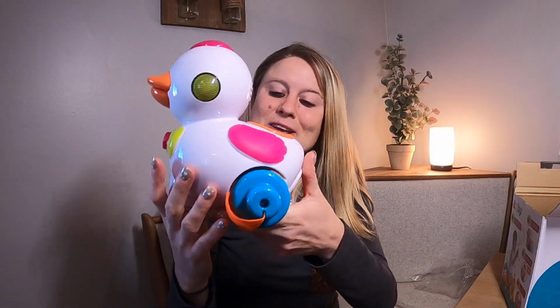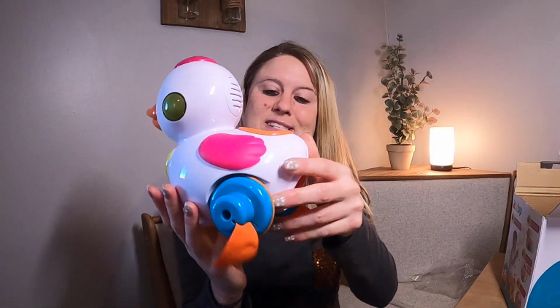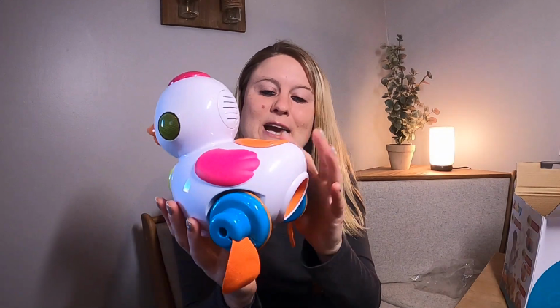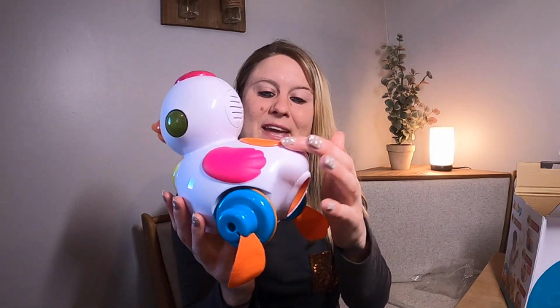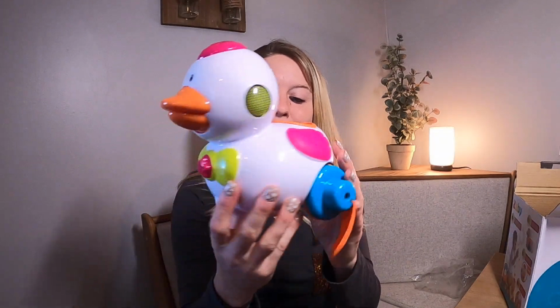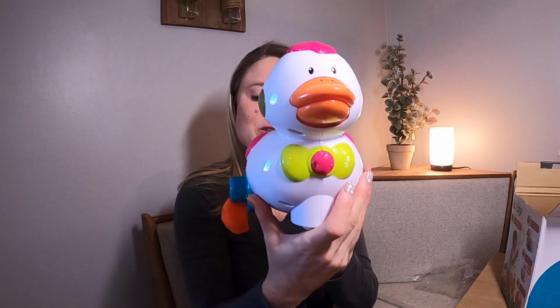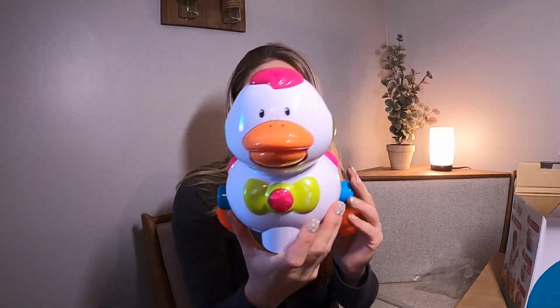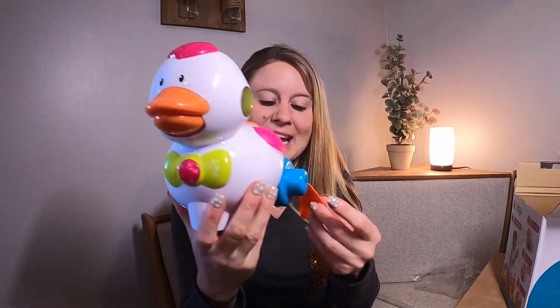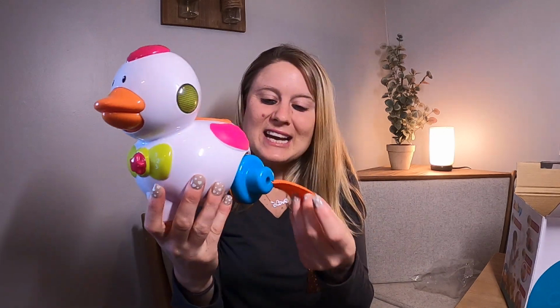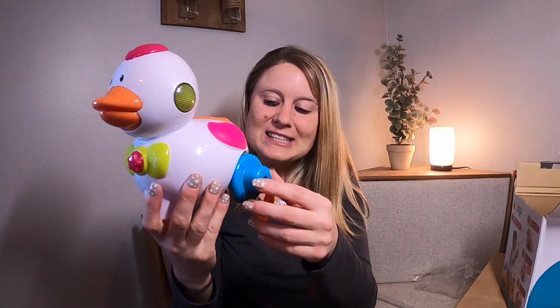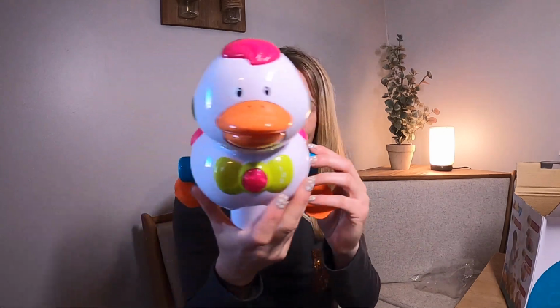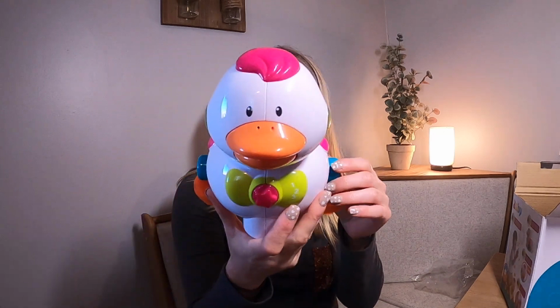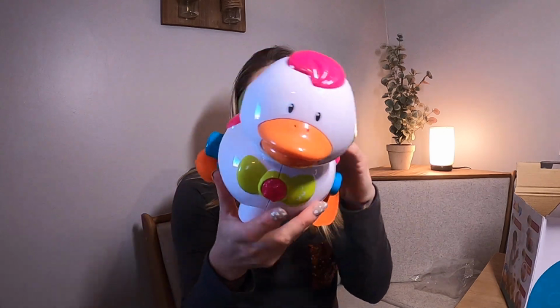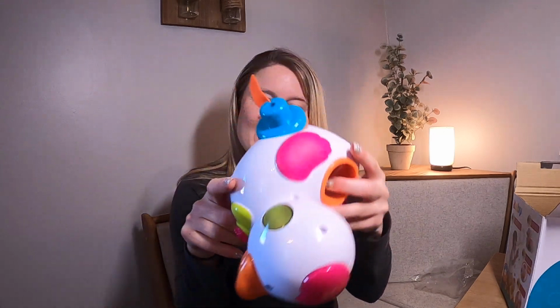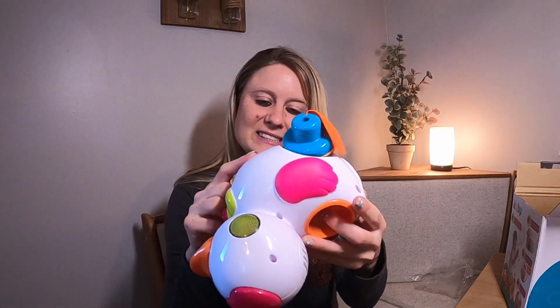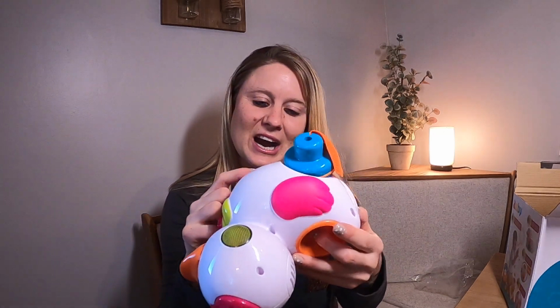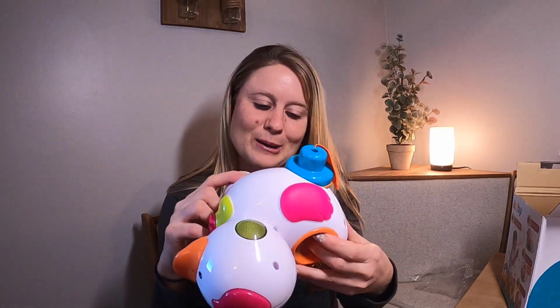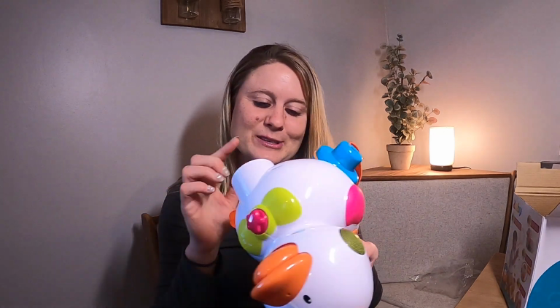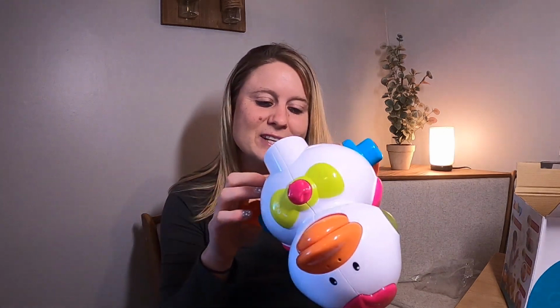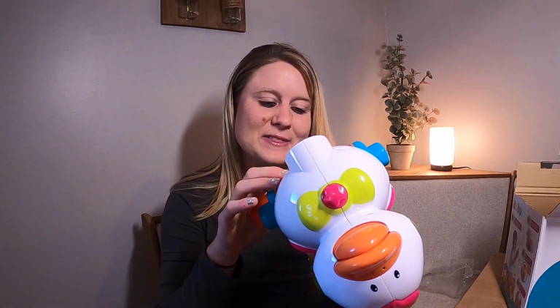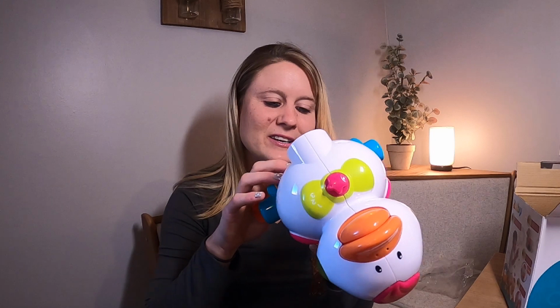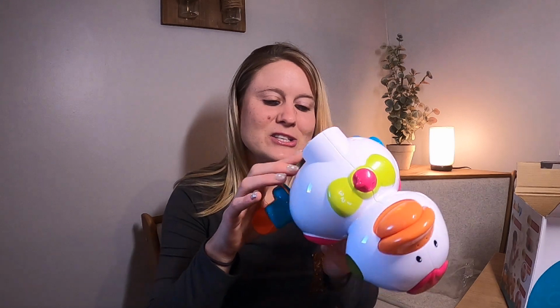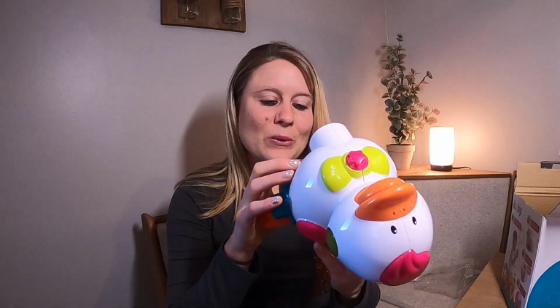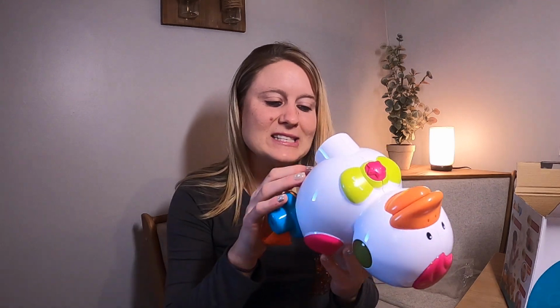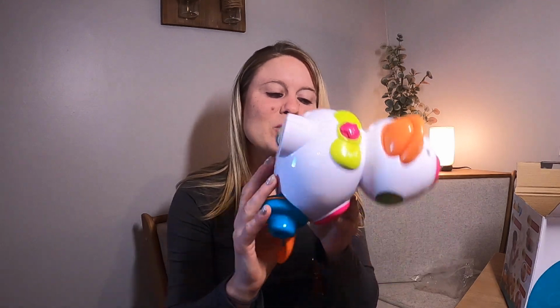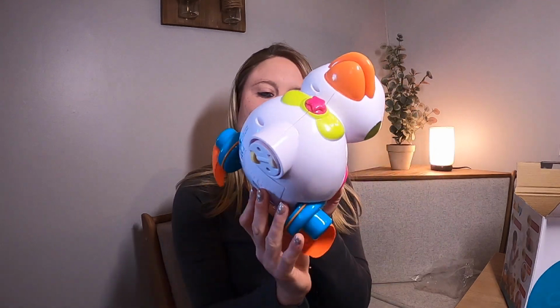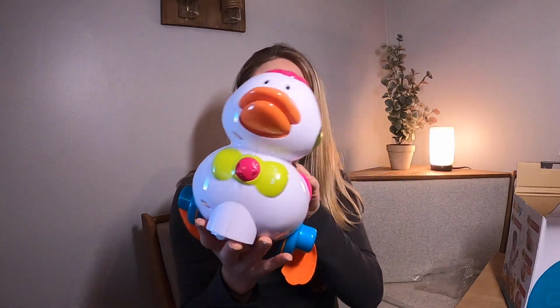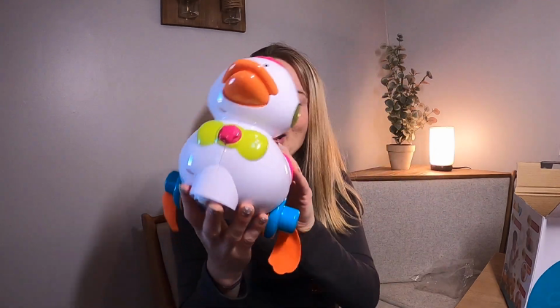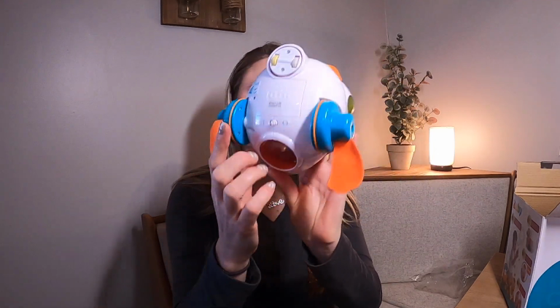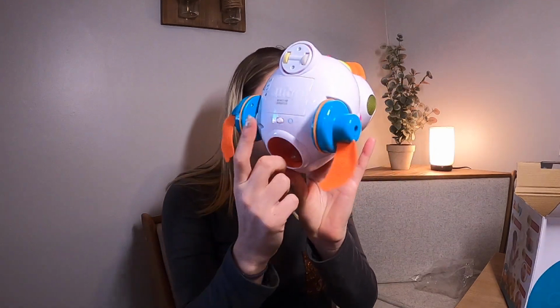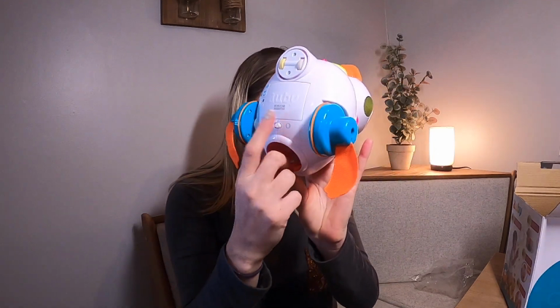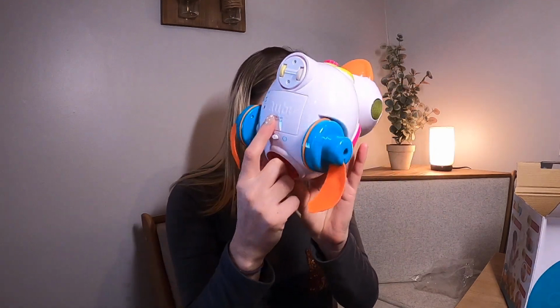If you can see, it's got pinks, orange, blues. It's got these little feet down here, and it has different settings right there. It also has an area where you put your batteries on the bottom.